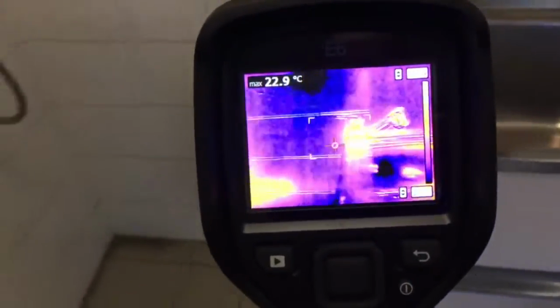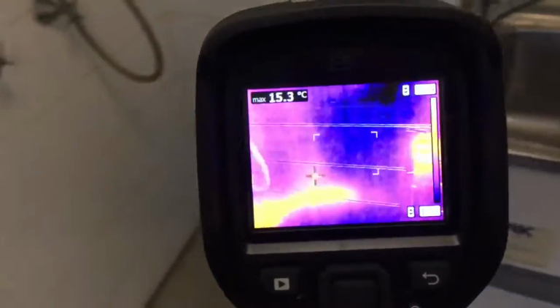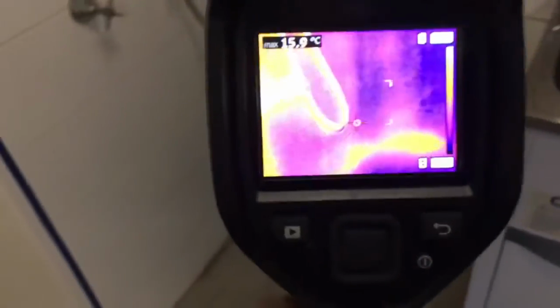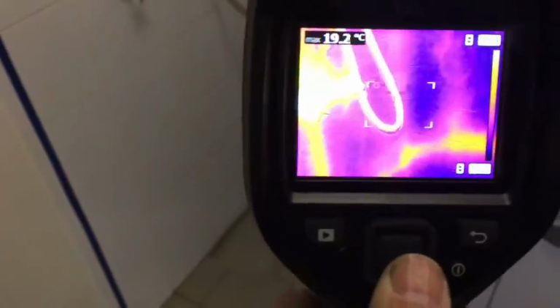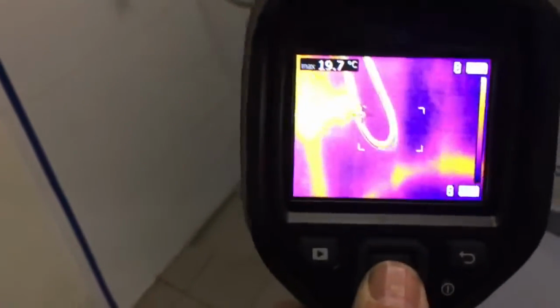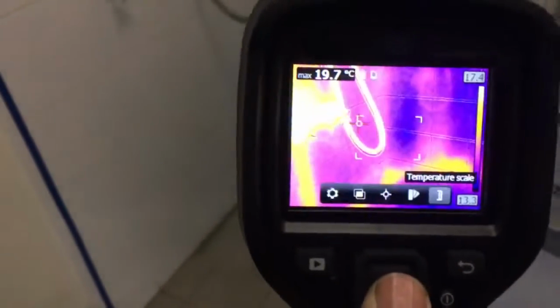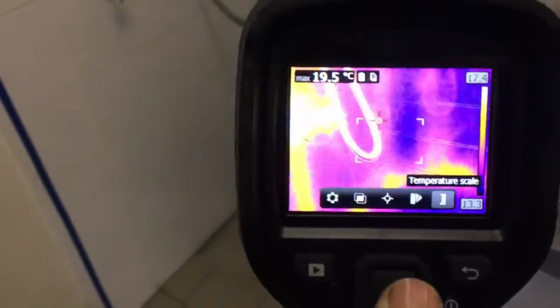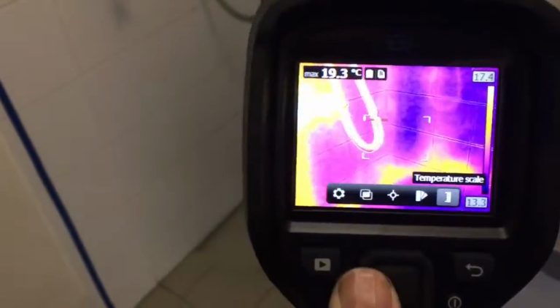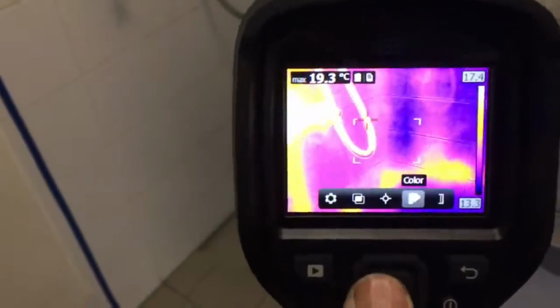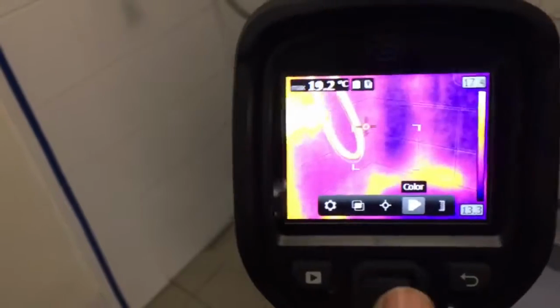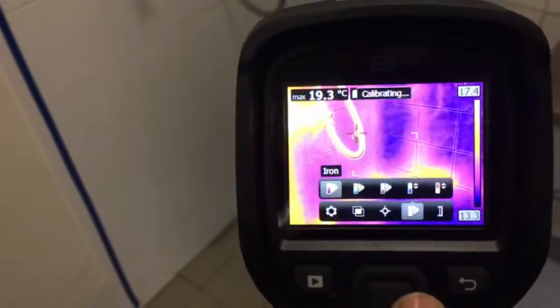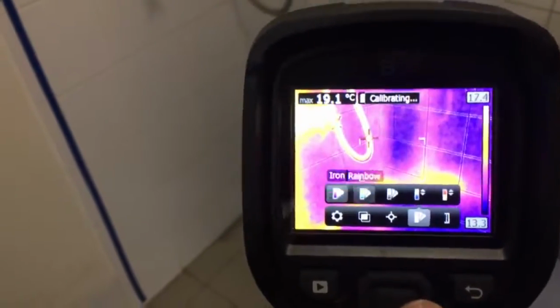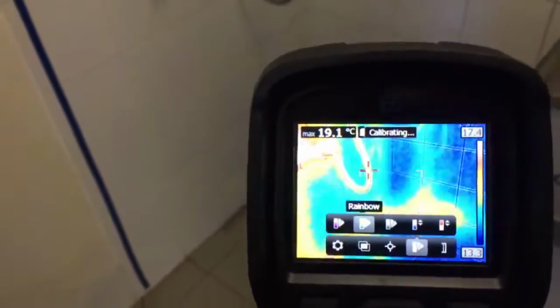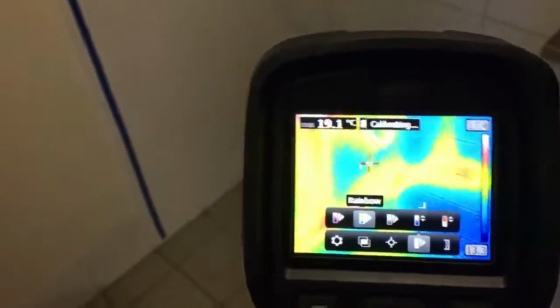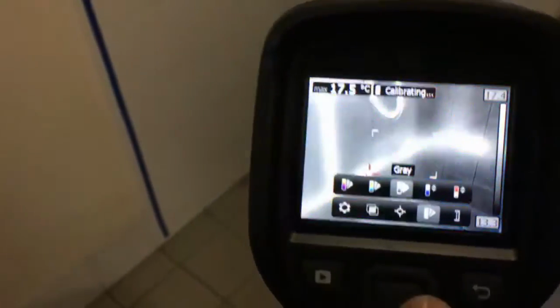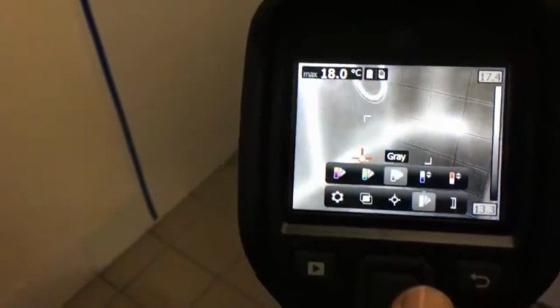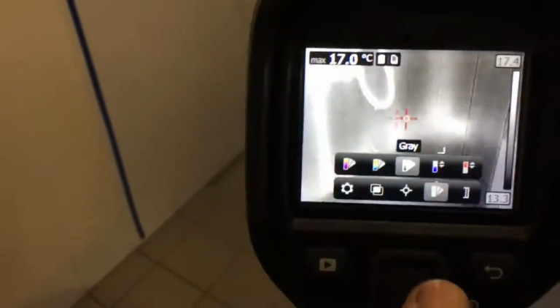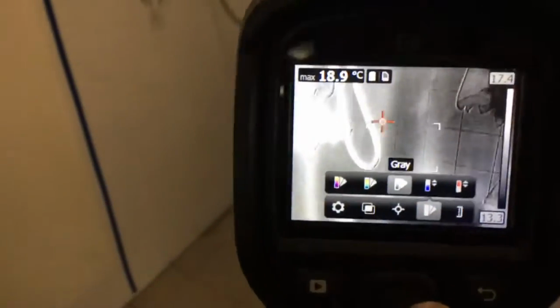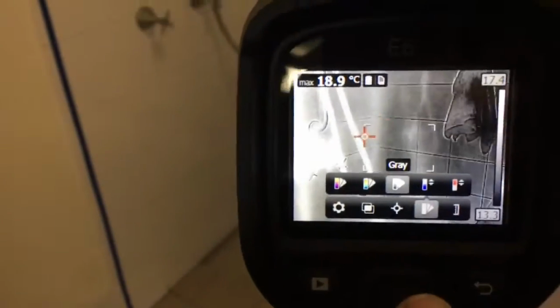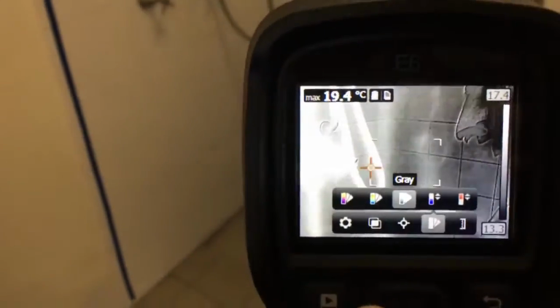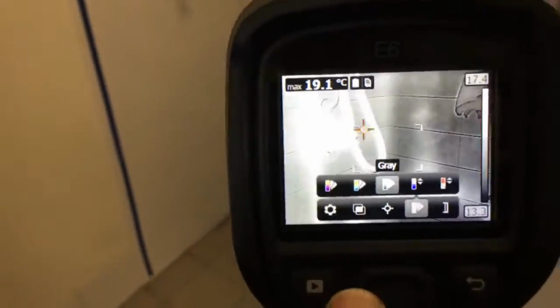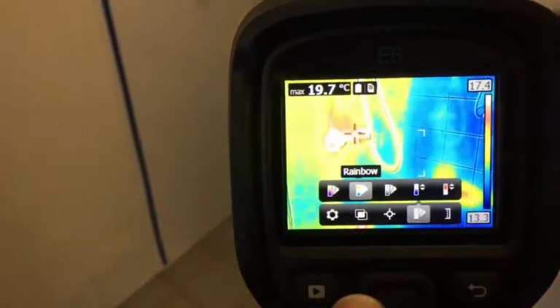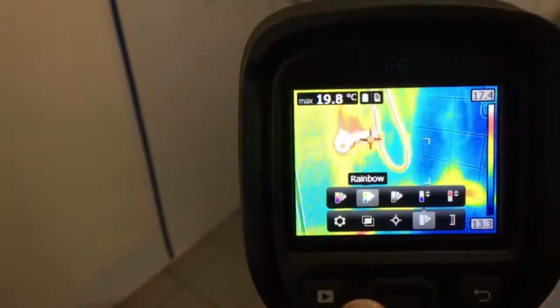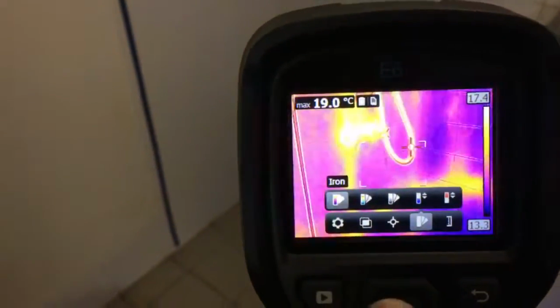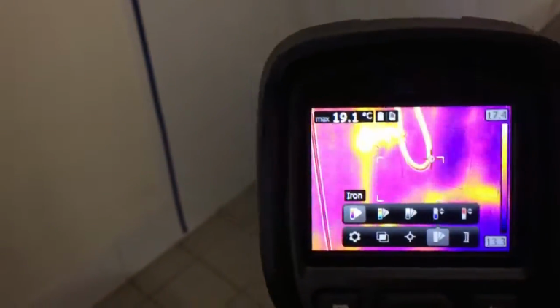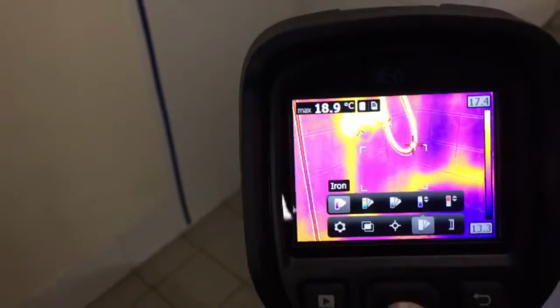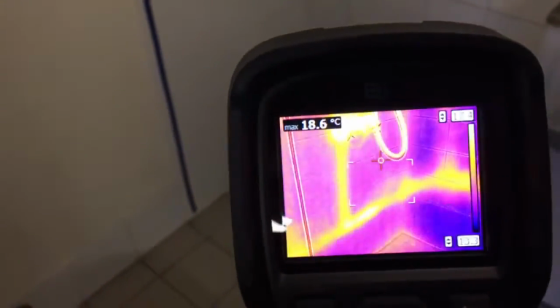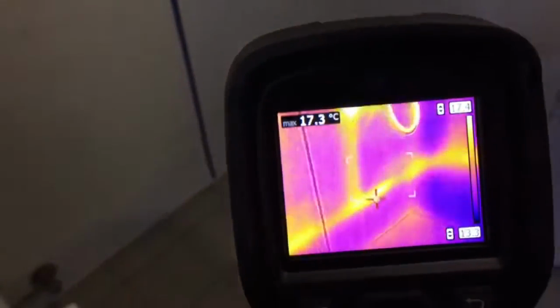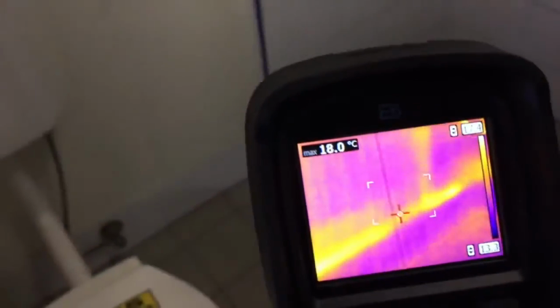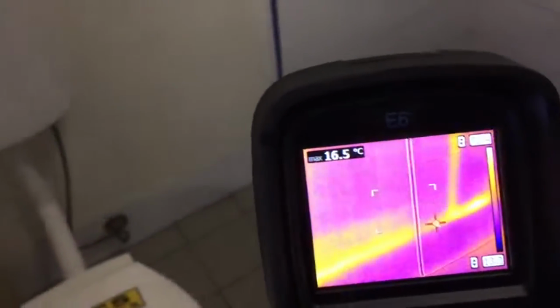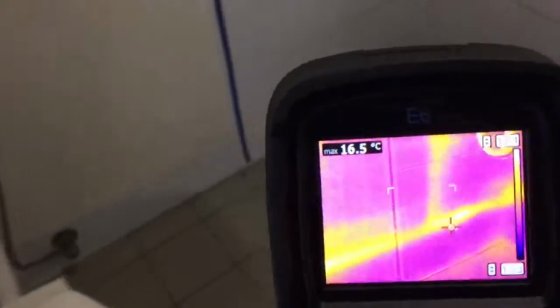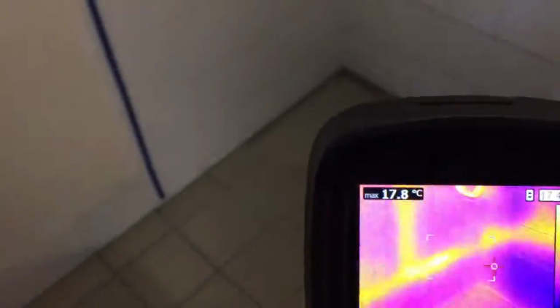They've got a lot of features in them. You can change your colour scales and so forth — grey, hot alerts, cold alerts. But as you can see, it's really easy for finding where the pipes are on the walls.